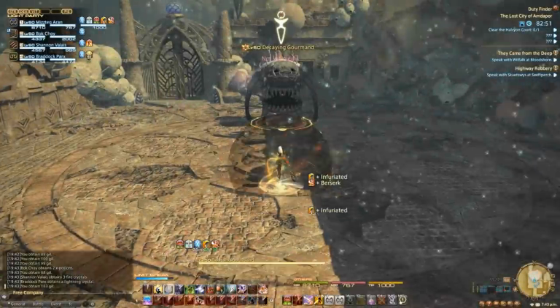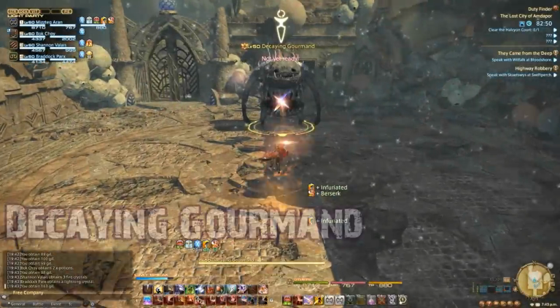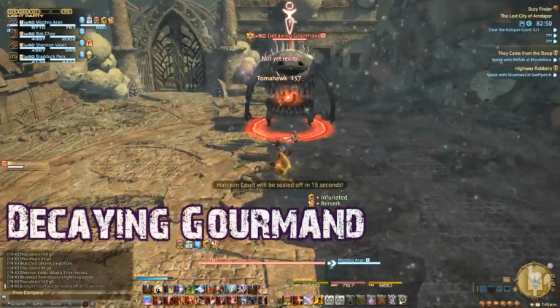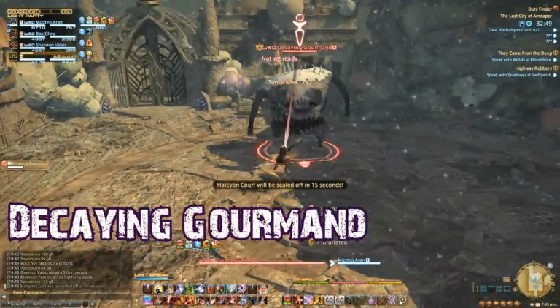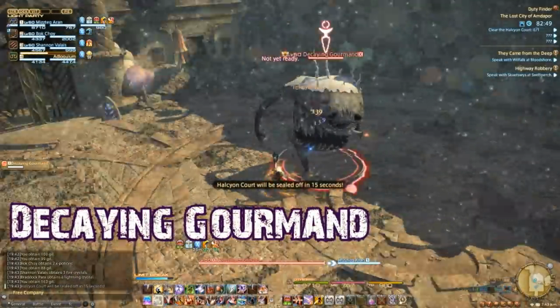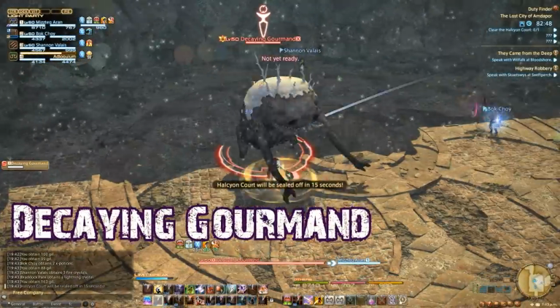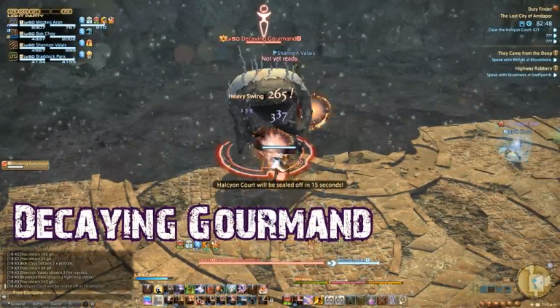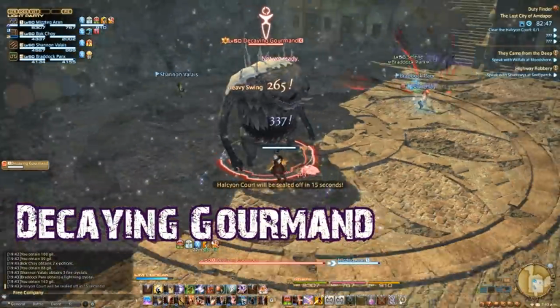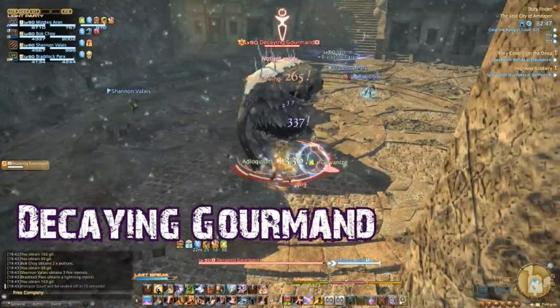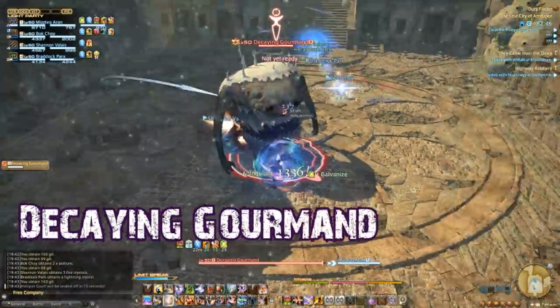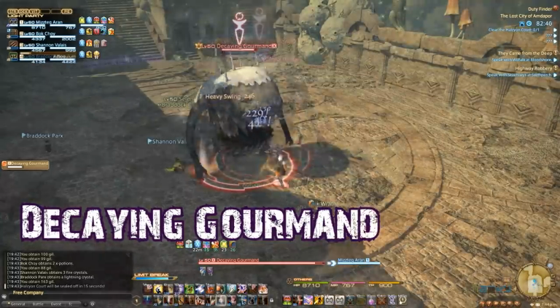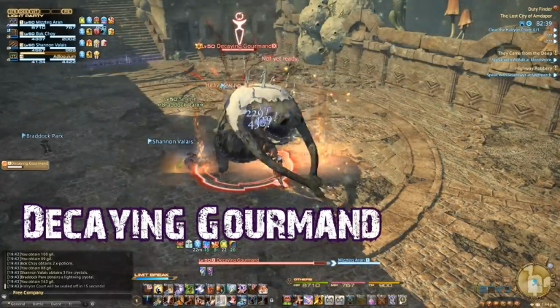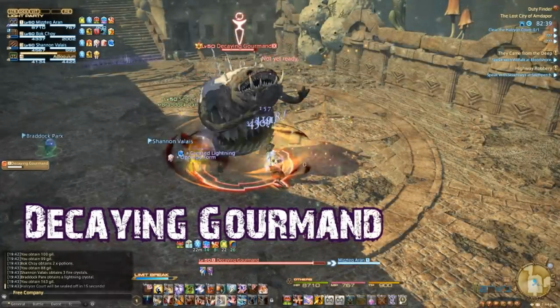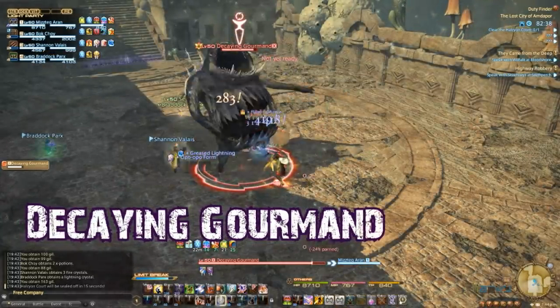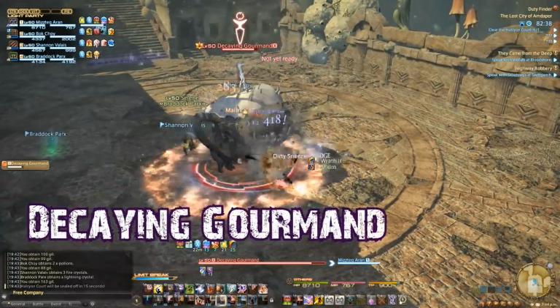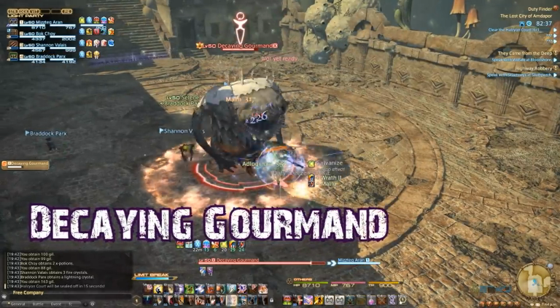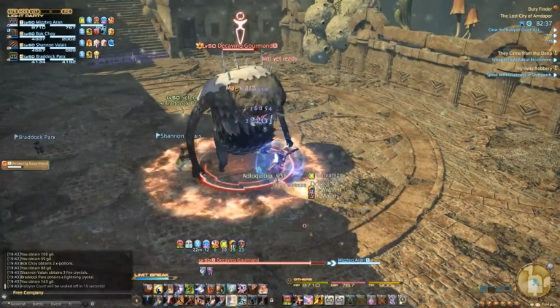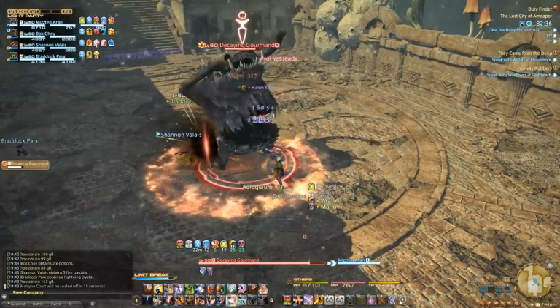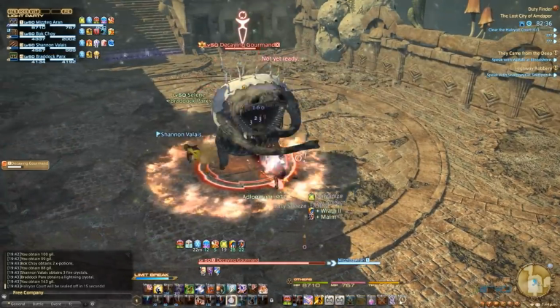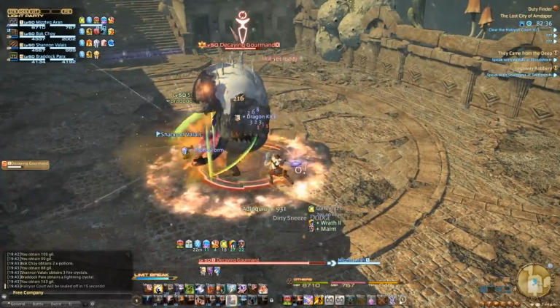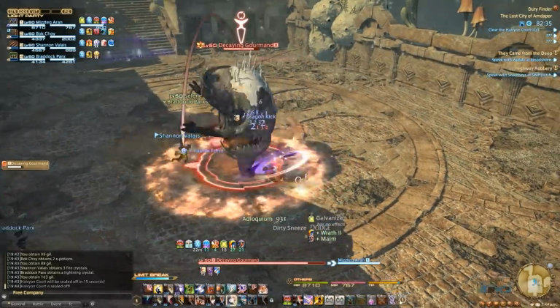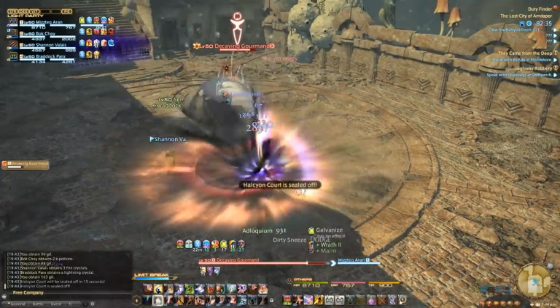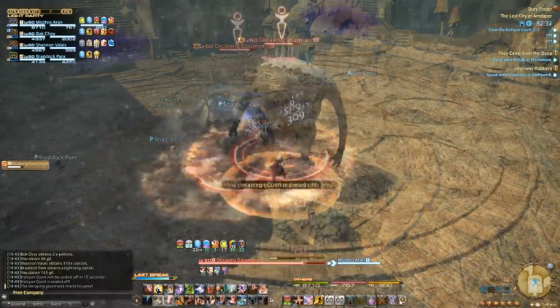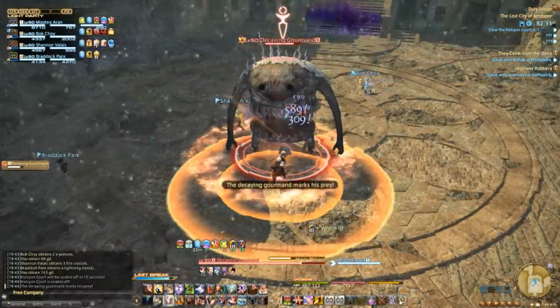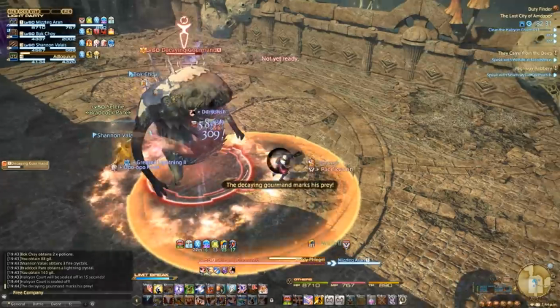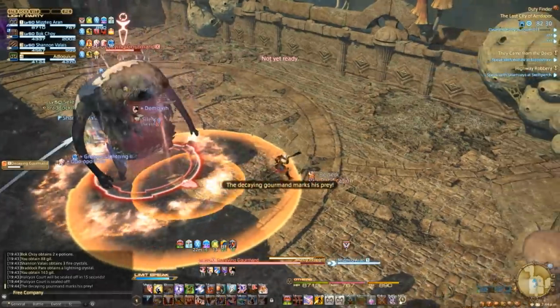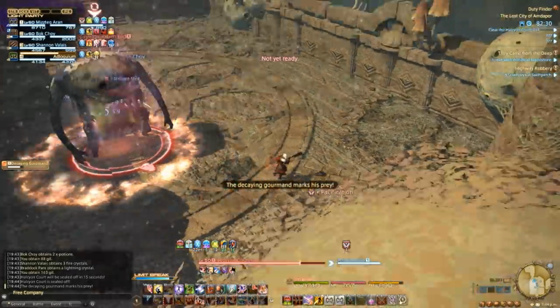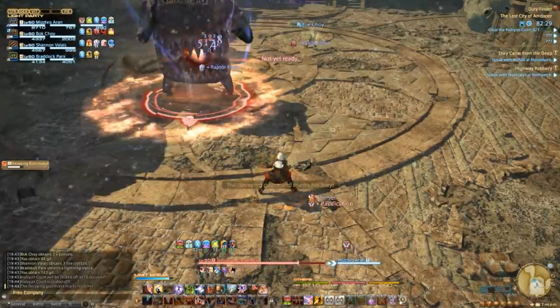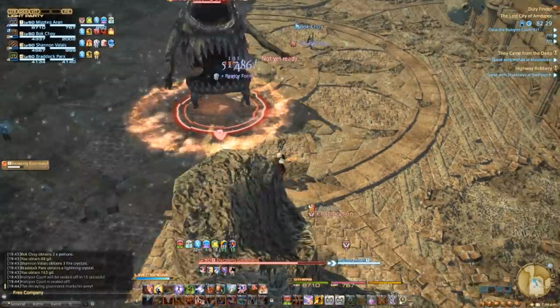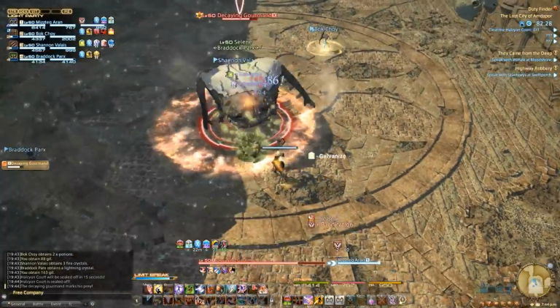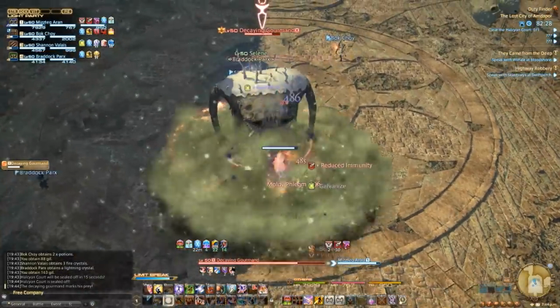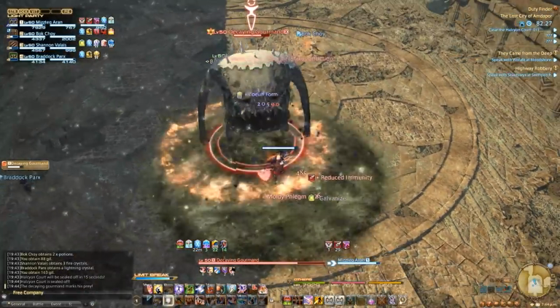The first boss is the Decaying Gormund. He has similar abilities to the first boss in Wanderer's Palace, so be careful to avoid the AoE blasts. Healers should also be on the lookout to dispel any of the cooties spread by his sneezes and snorts.